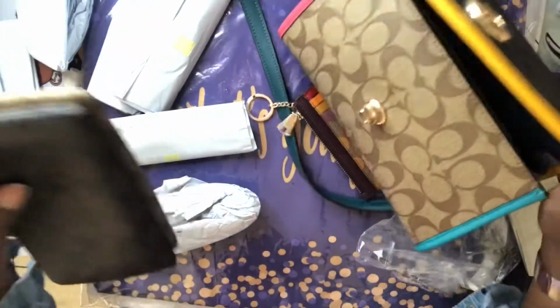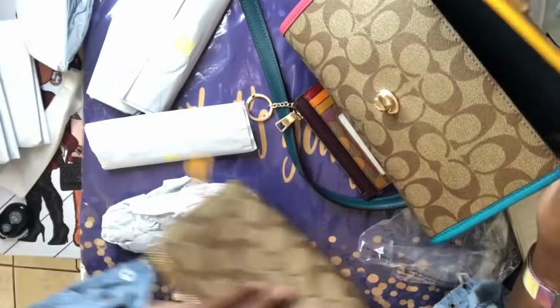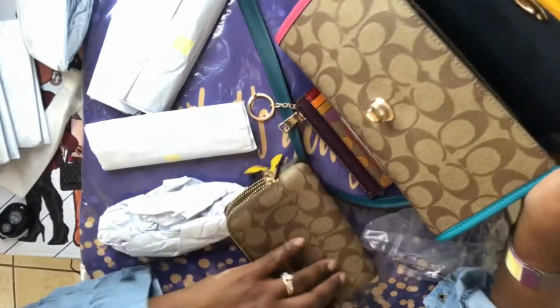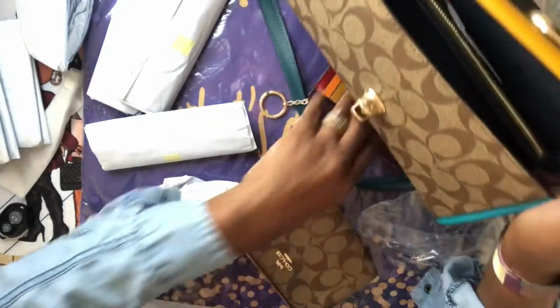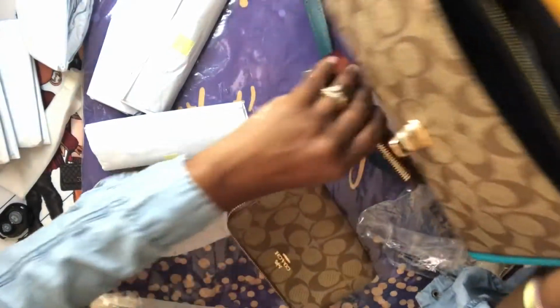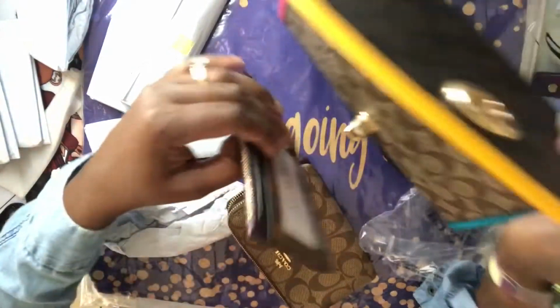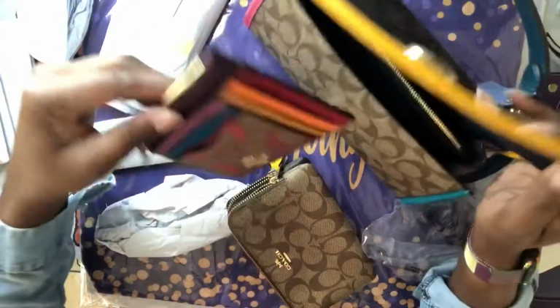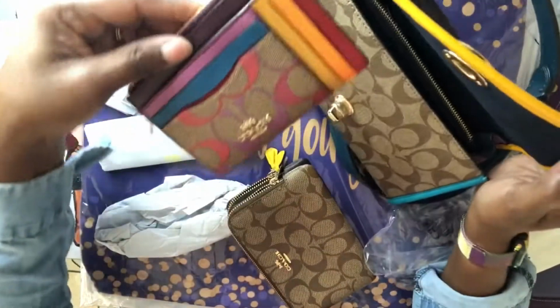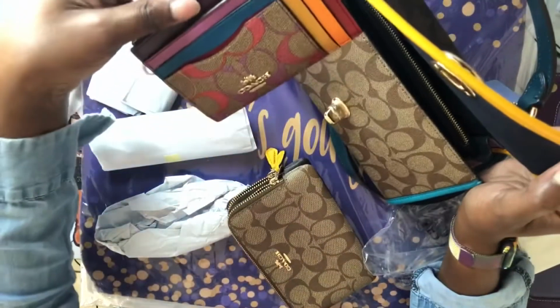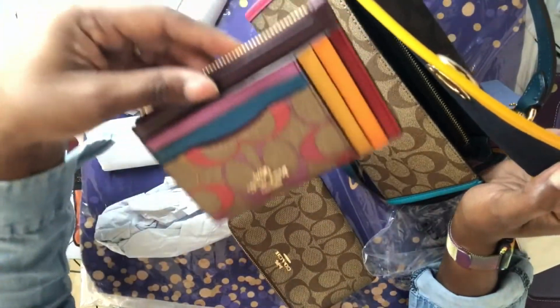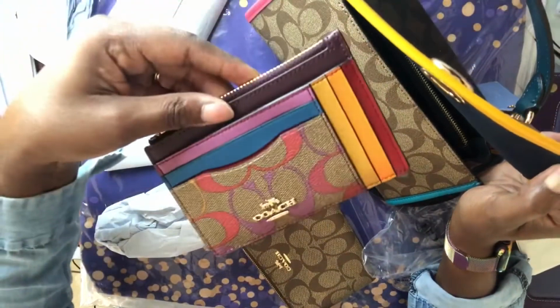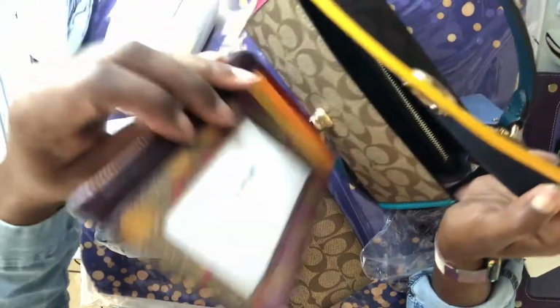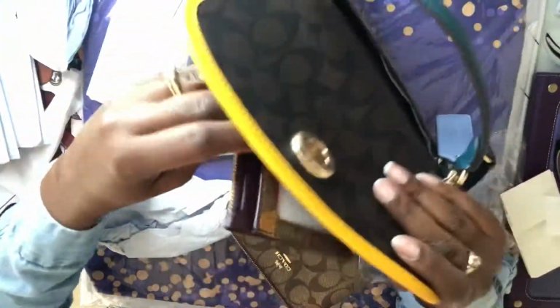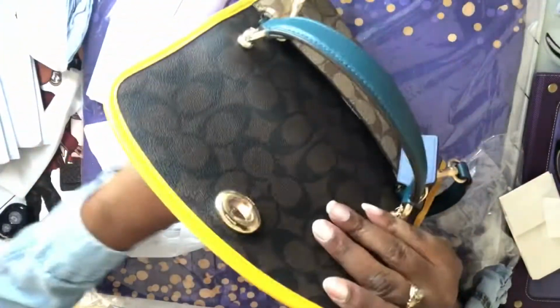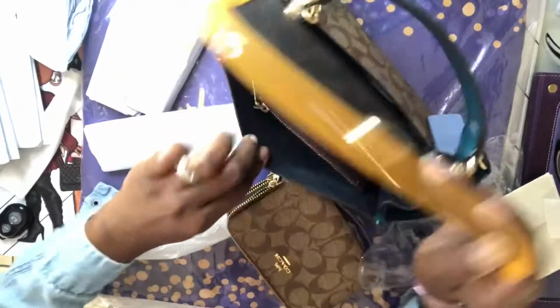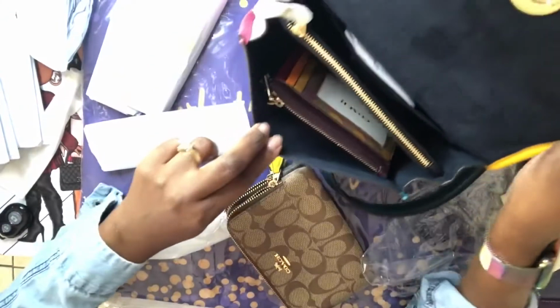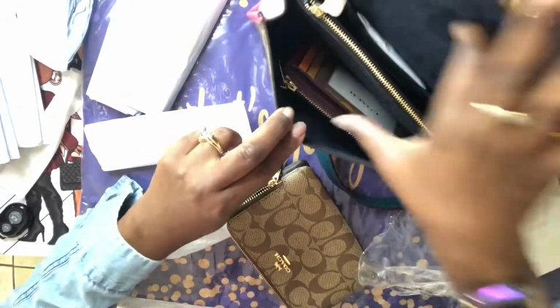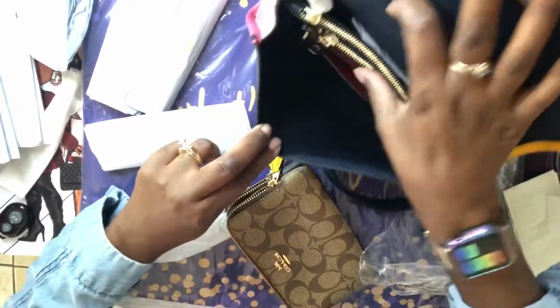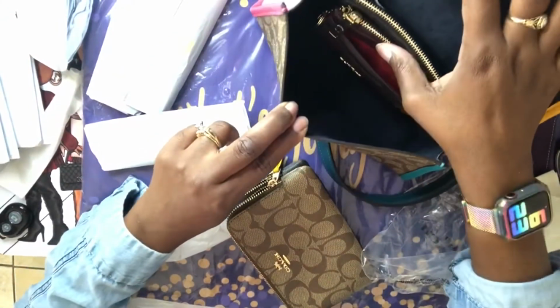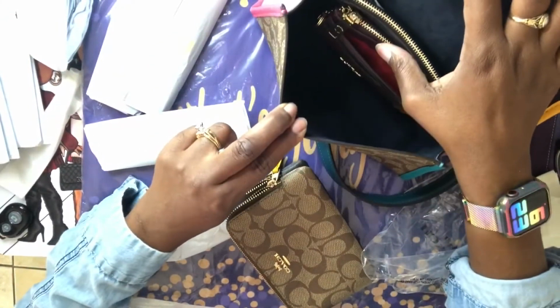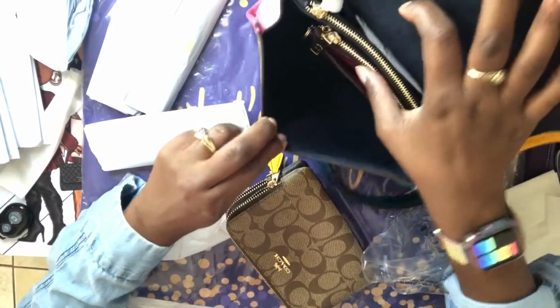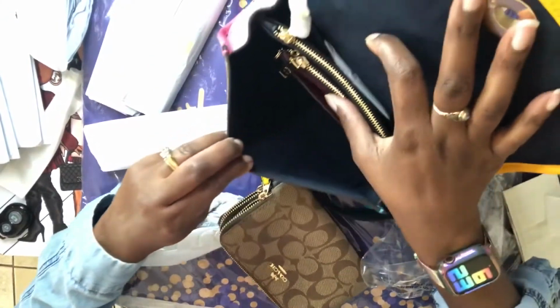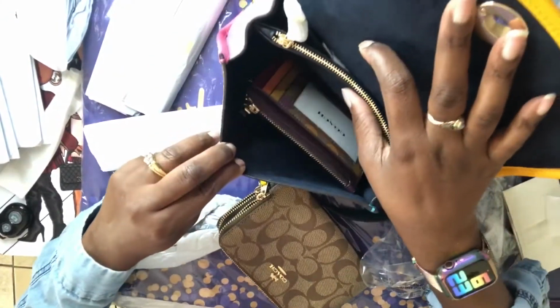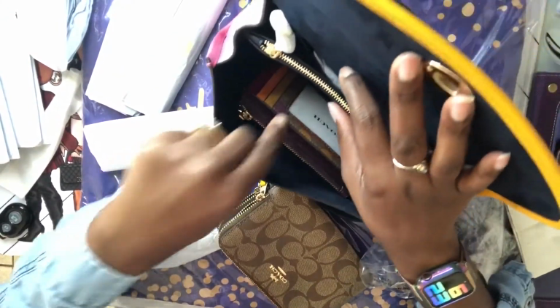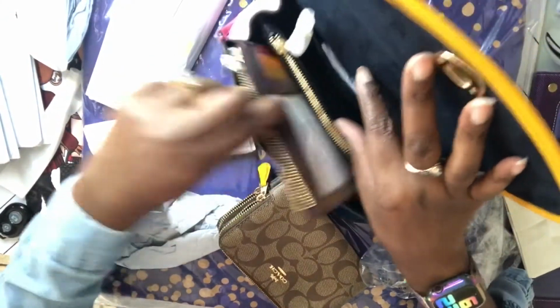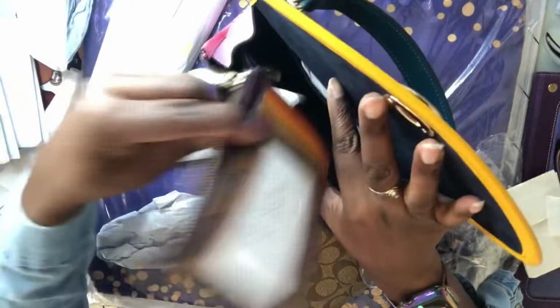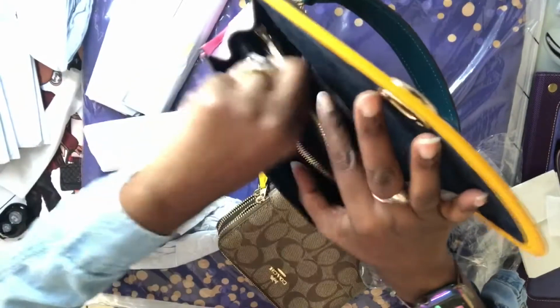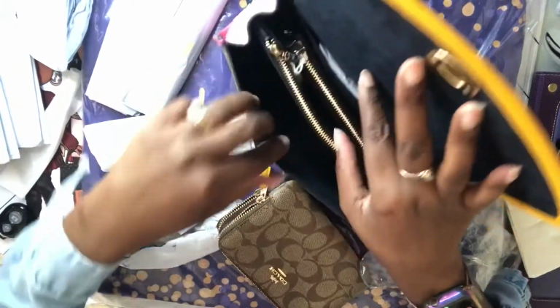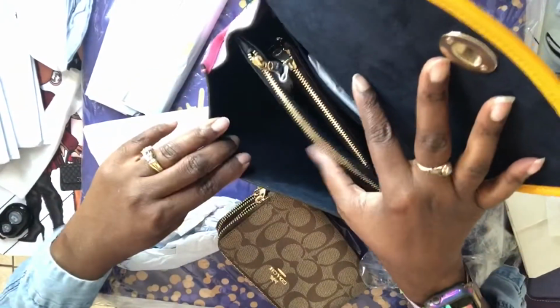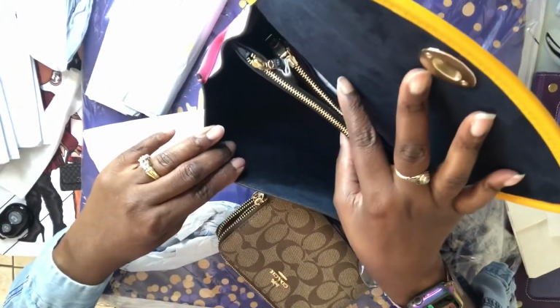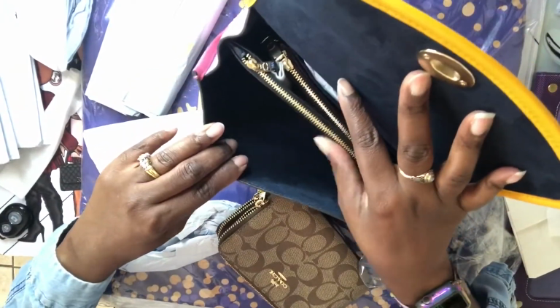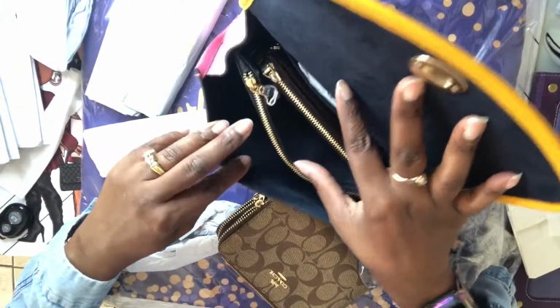That won't work as far as carrying inside, but I'll more than likely be carrying the mini skinny ID case in there — and that goes perfect, either in the front or the back. Nice fit.